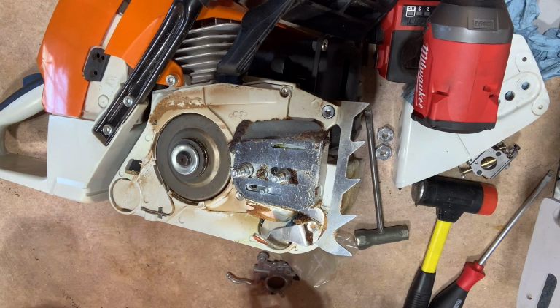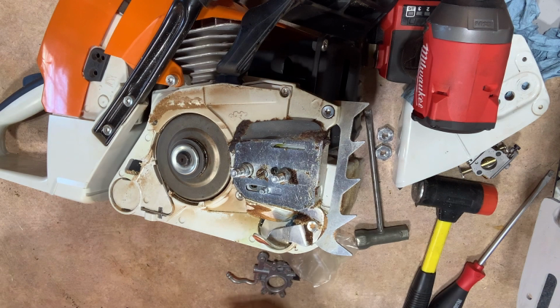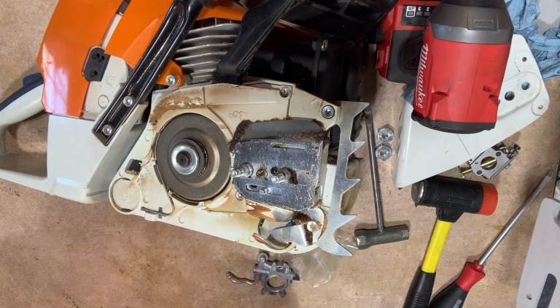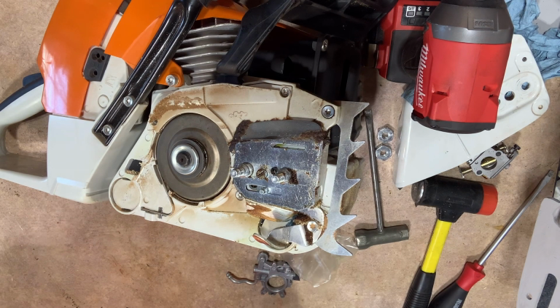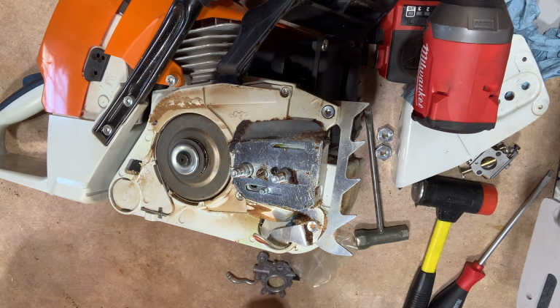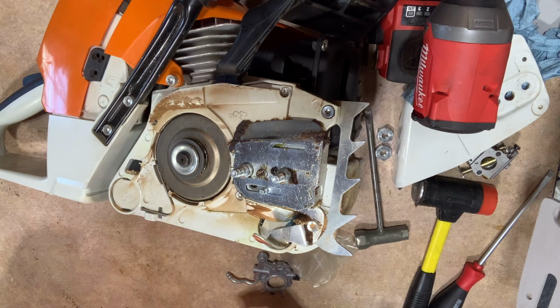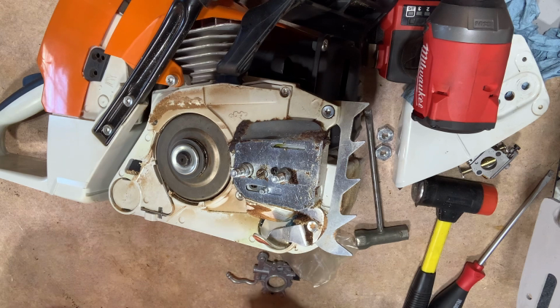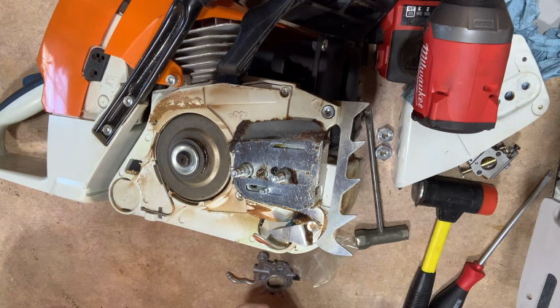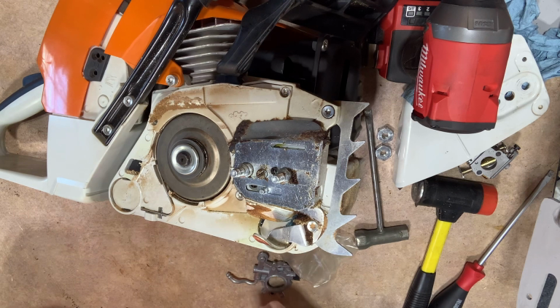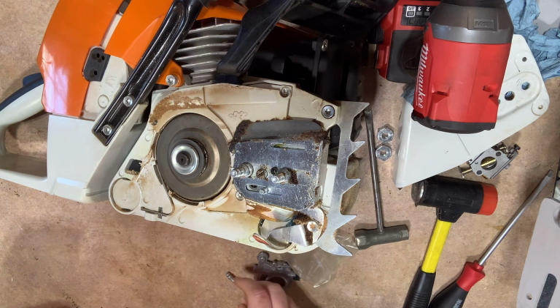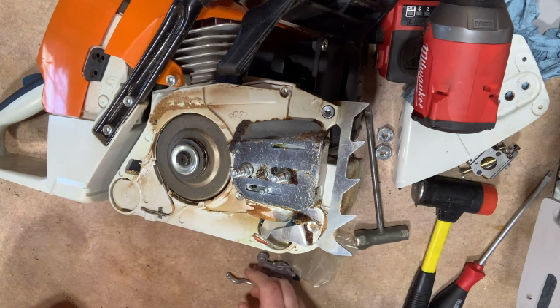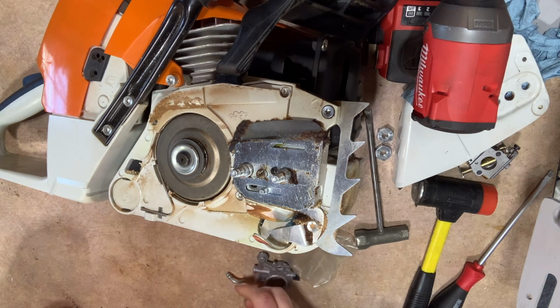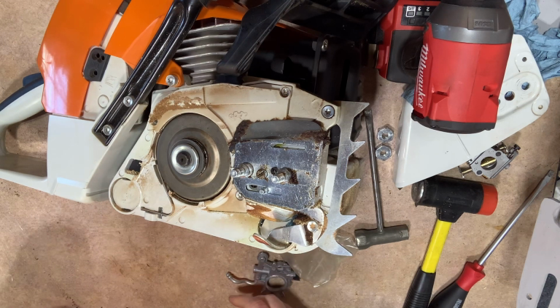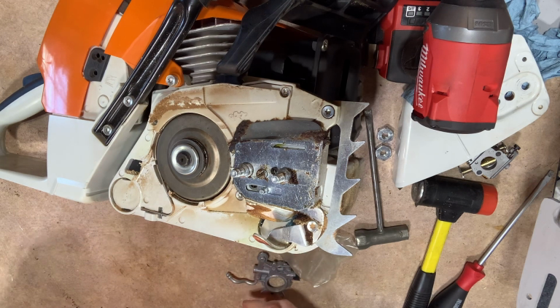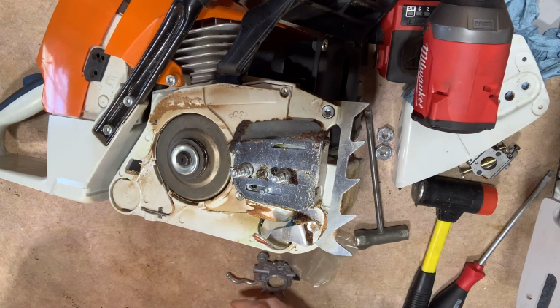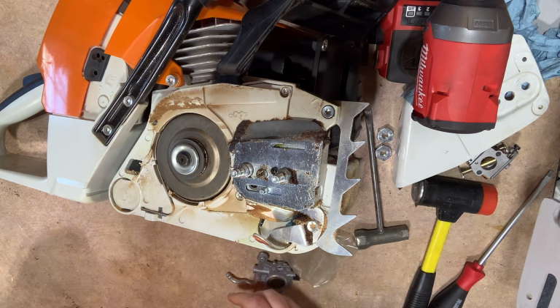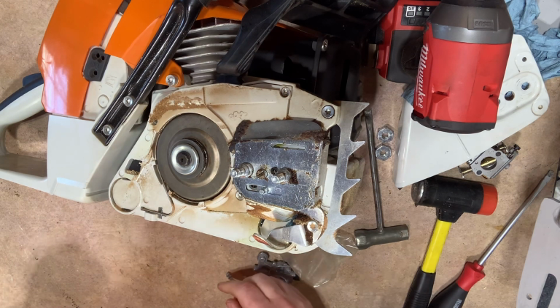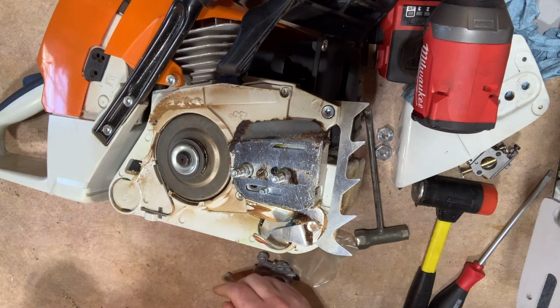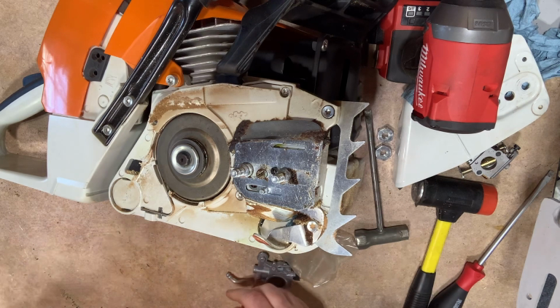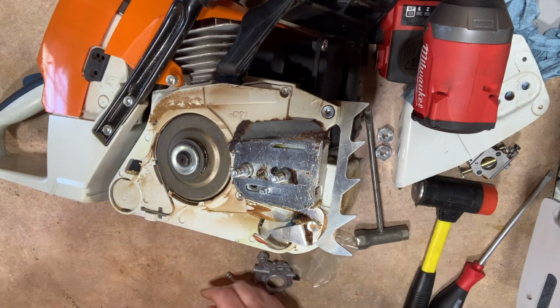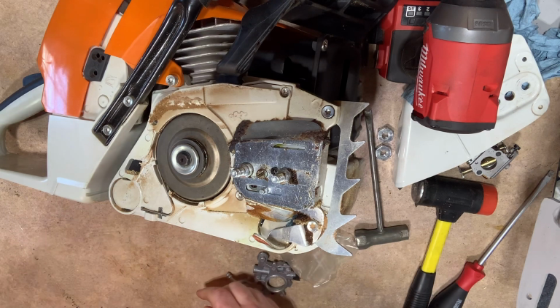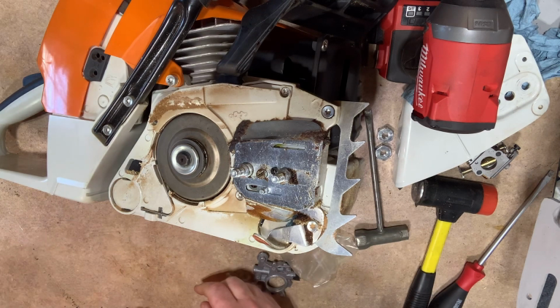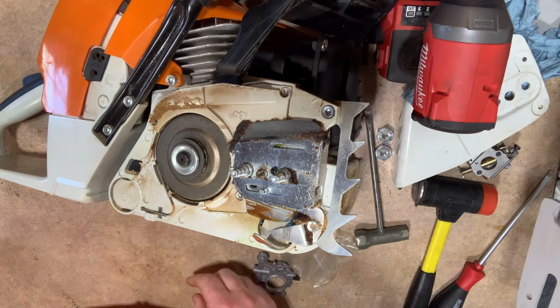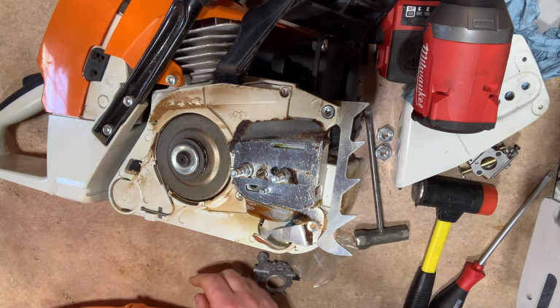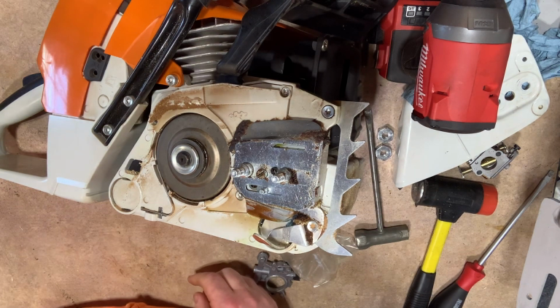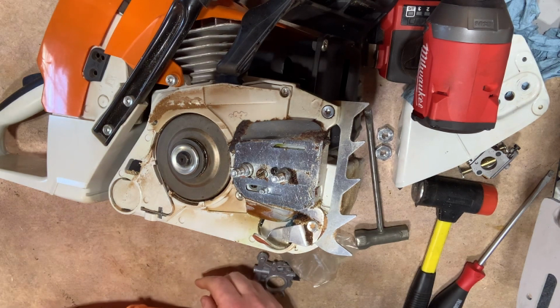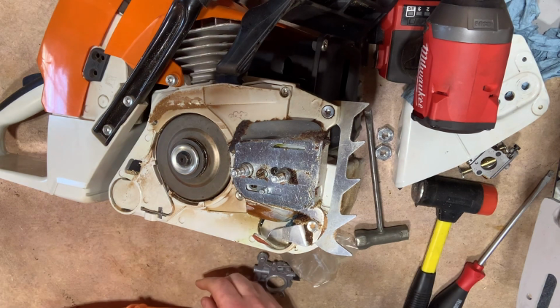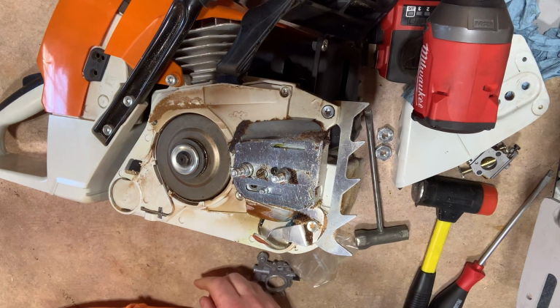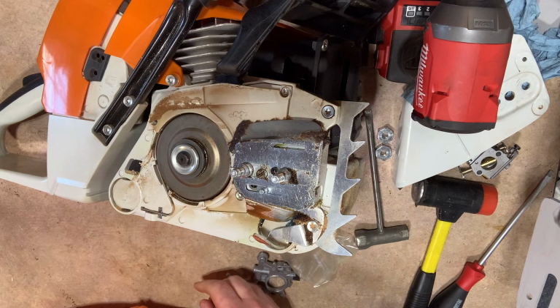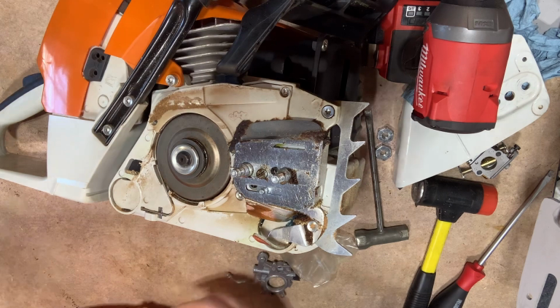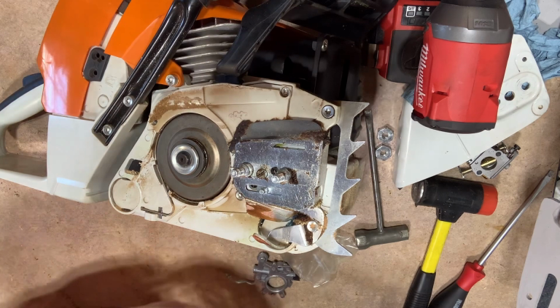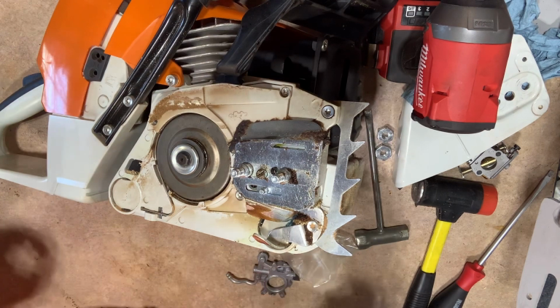Here we have a 460 that I am going to be changing the oil pump on. I've removed the clutch cover, assuming that most of you can remove a clutch cover without seeing somebody do it on video.